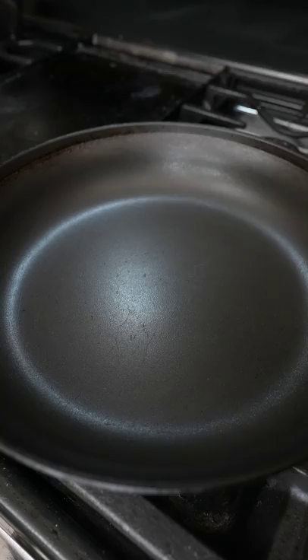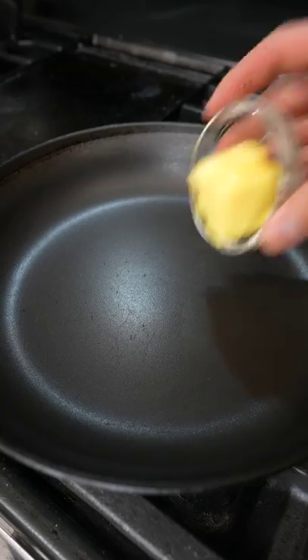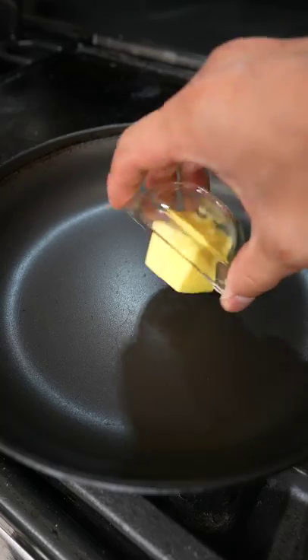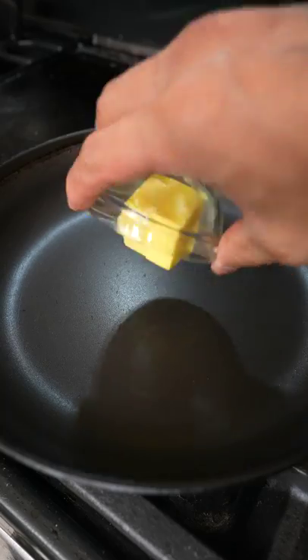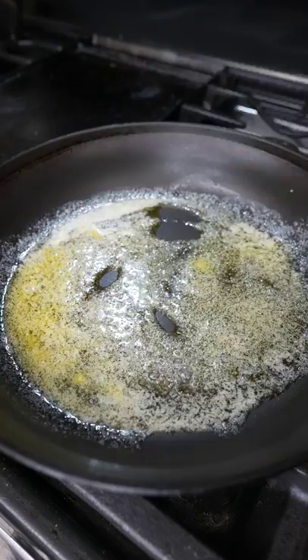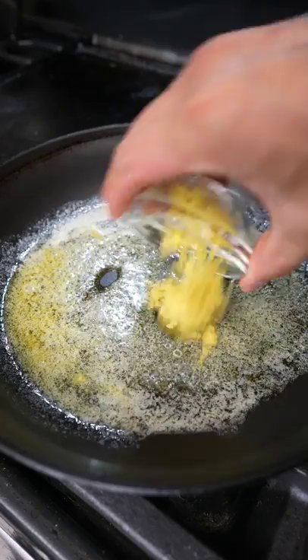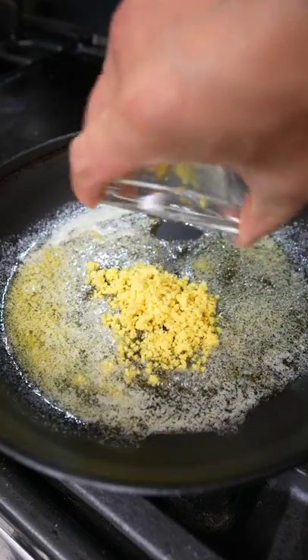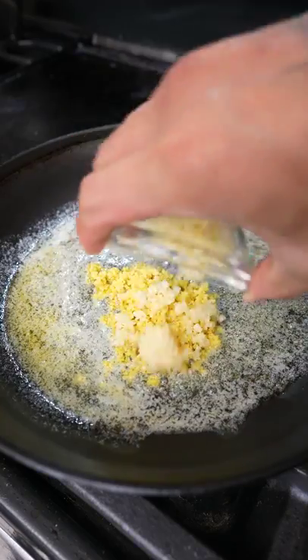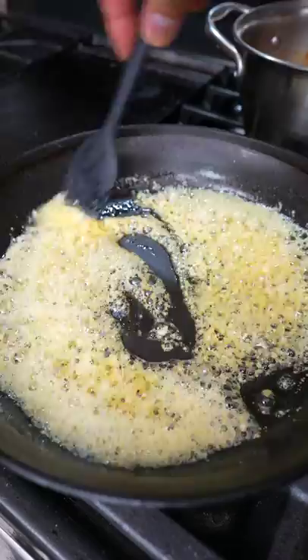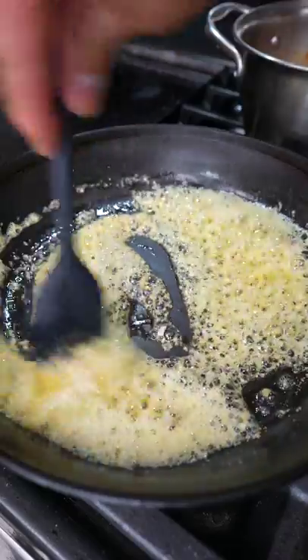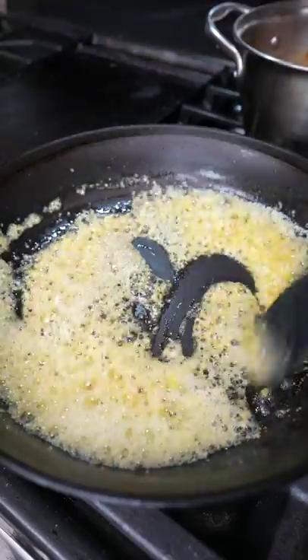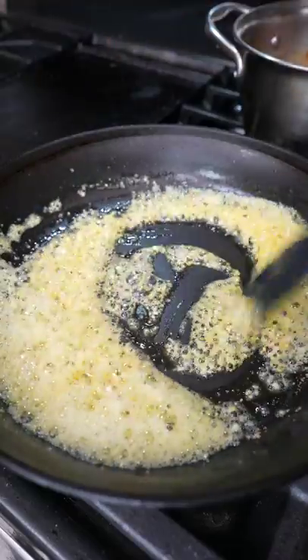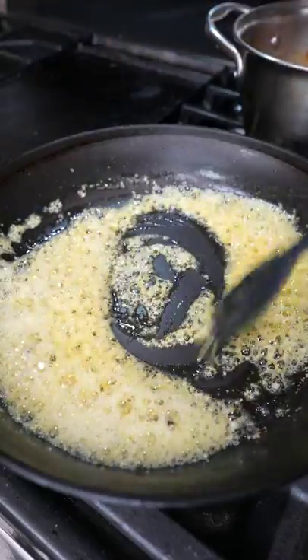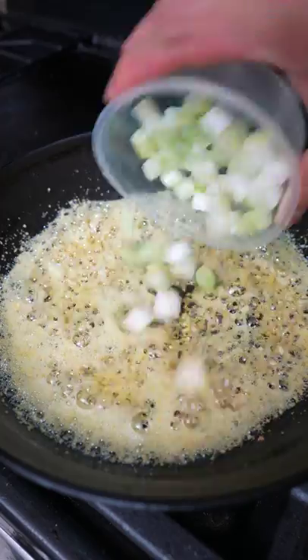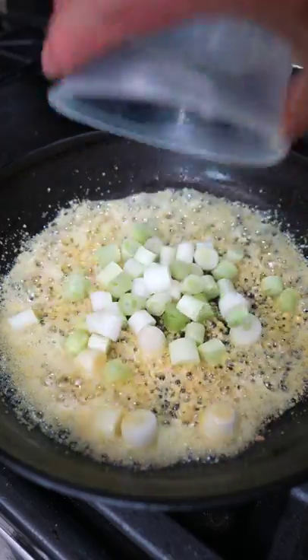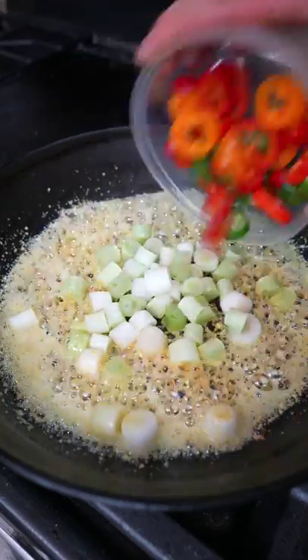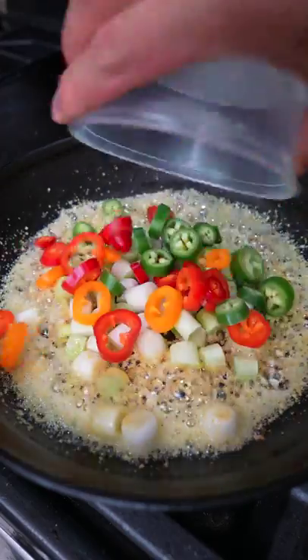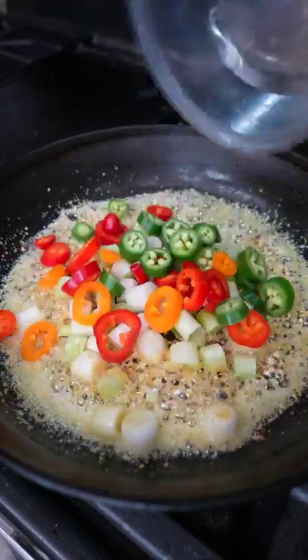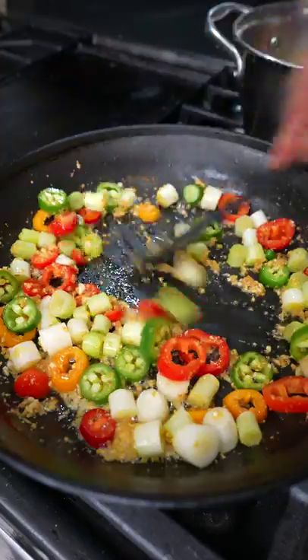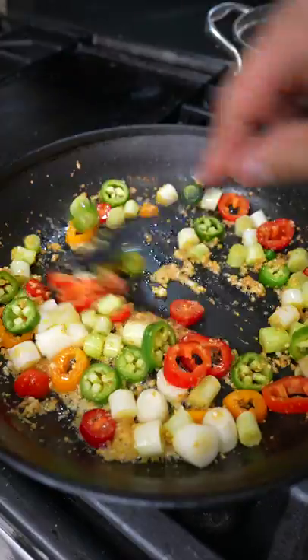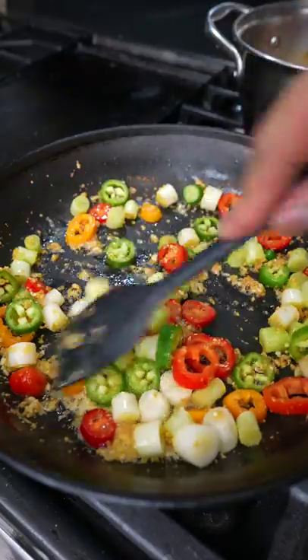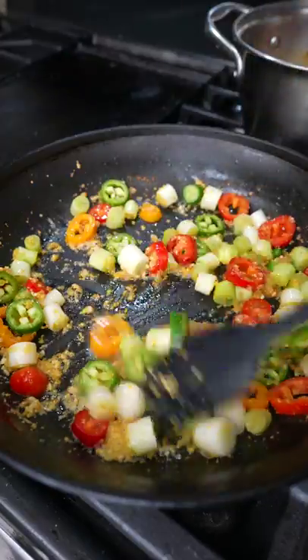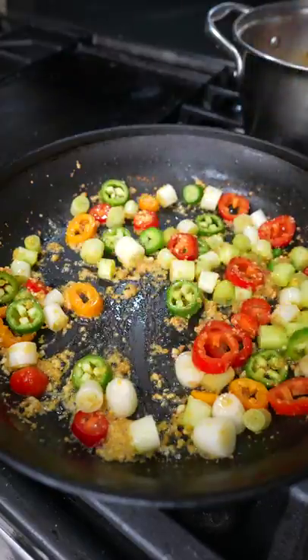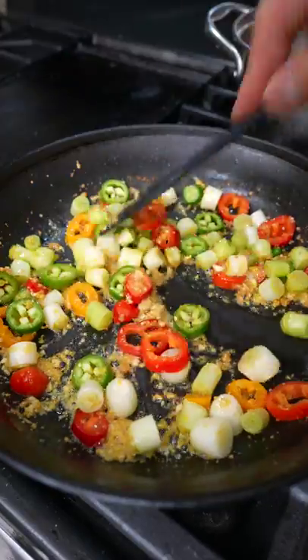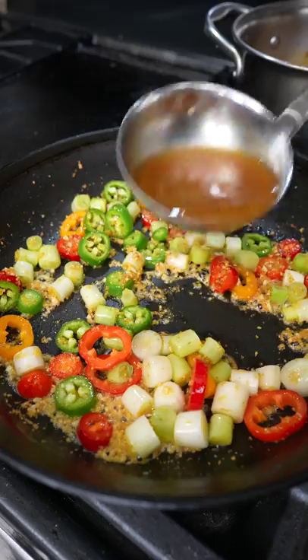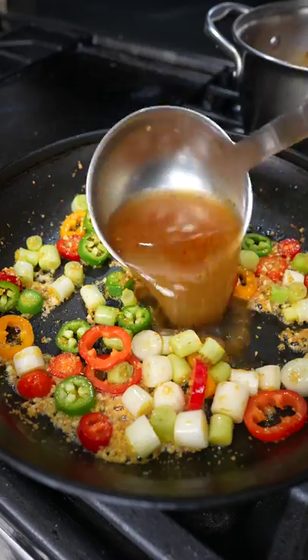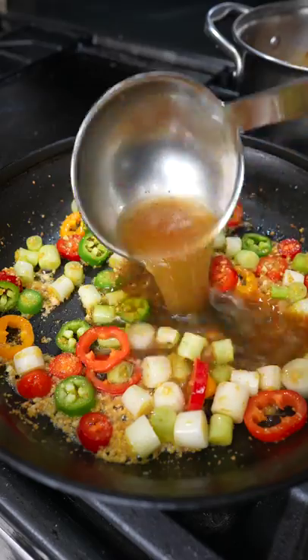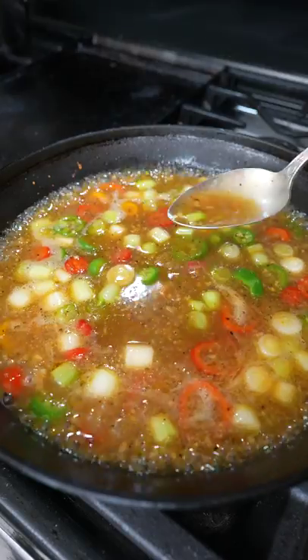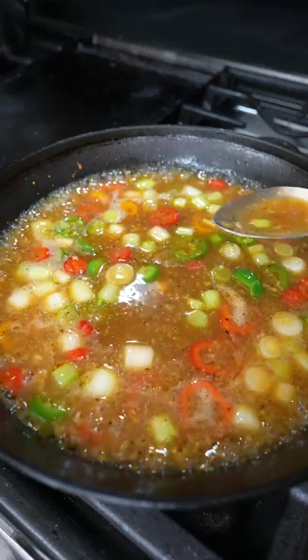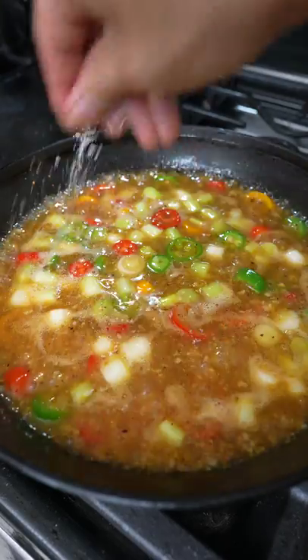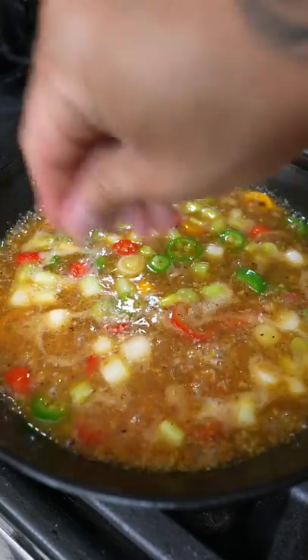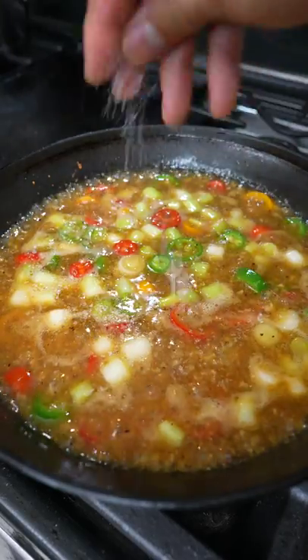In a nonstick pan, add butter followed by minced ginger and garlic. Fry on medium until fragrant, then add the scallion and chilies. Continue to sauté for another minute. After that, combine the sauce and give it a quick taste to adjust the seasoning.